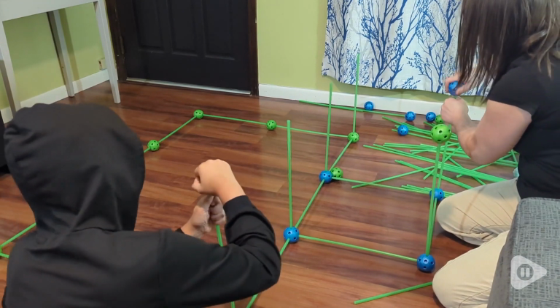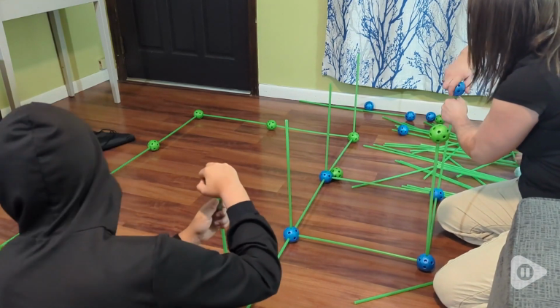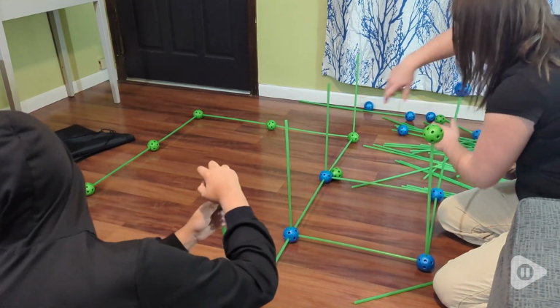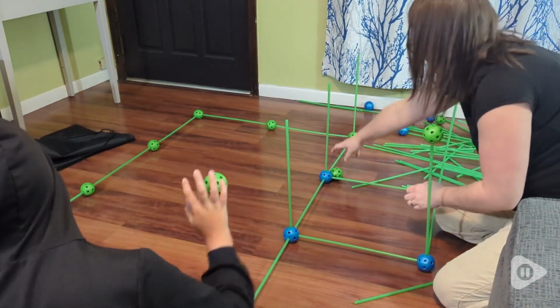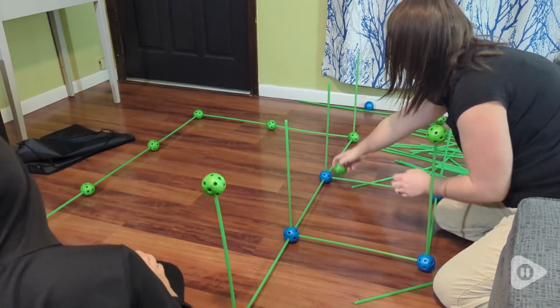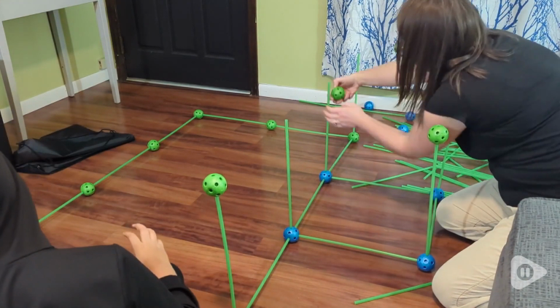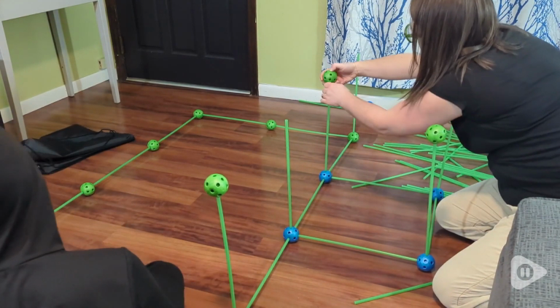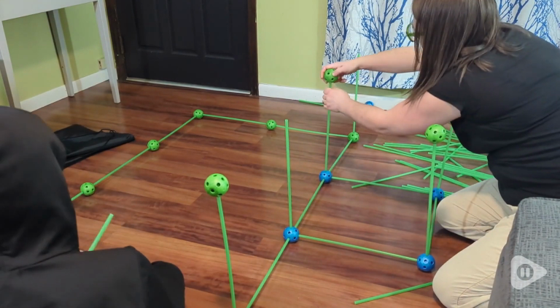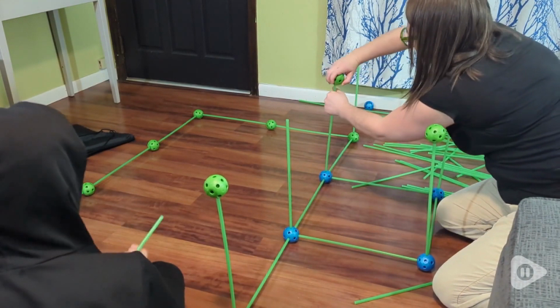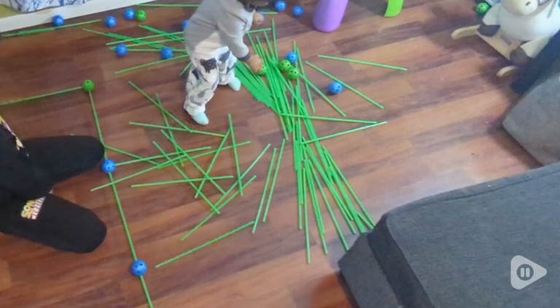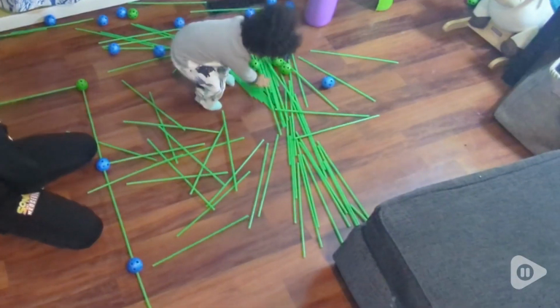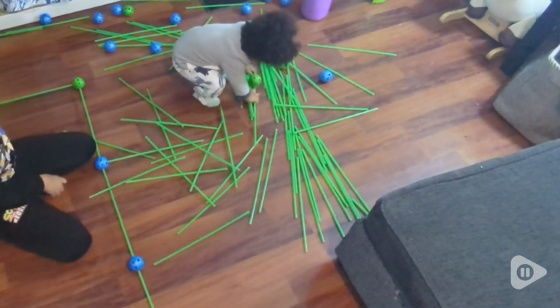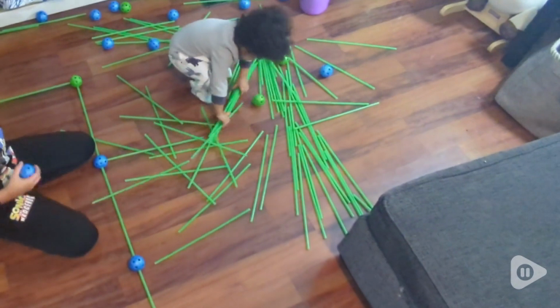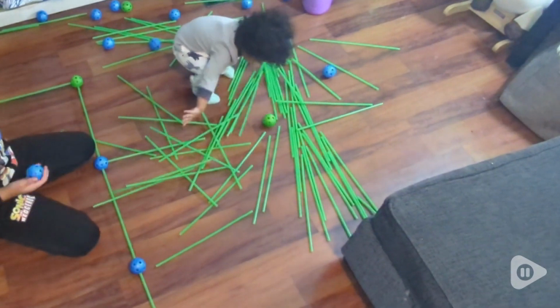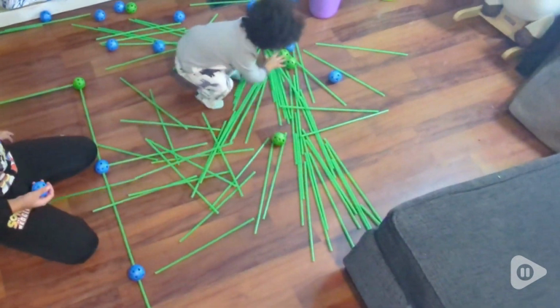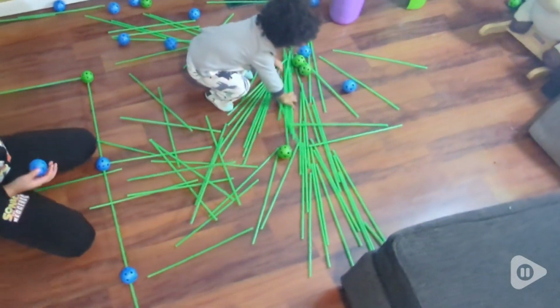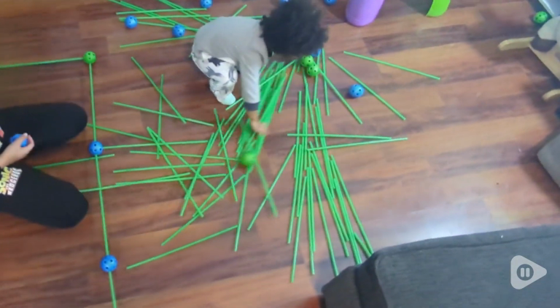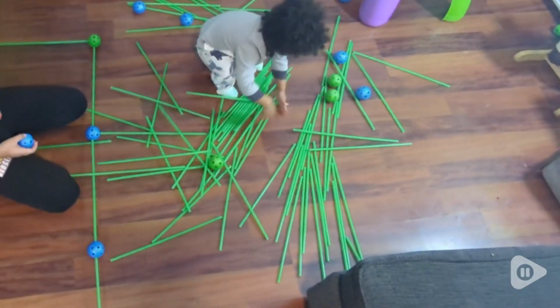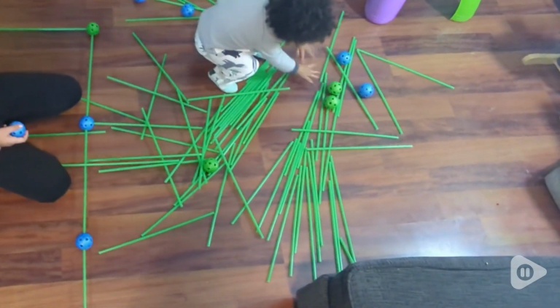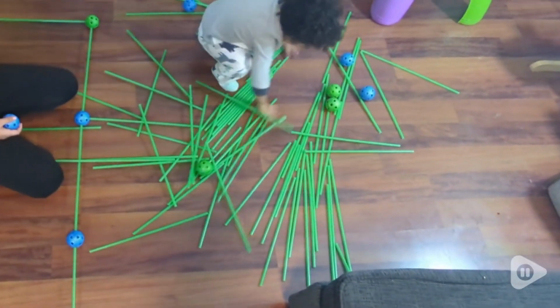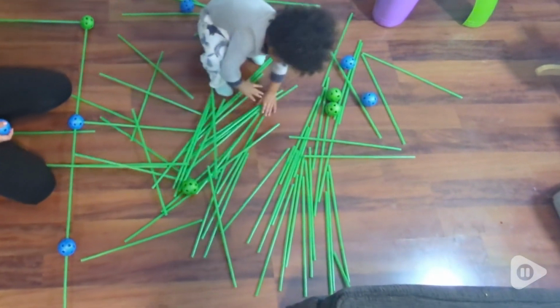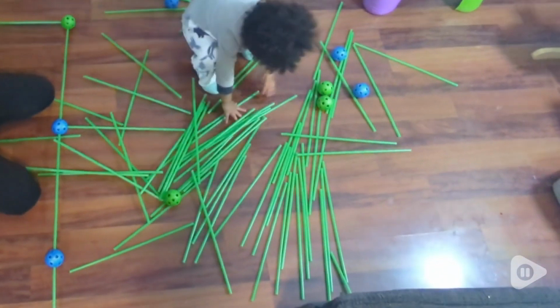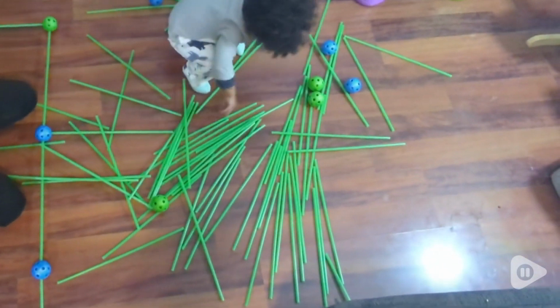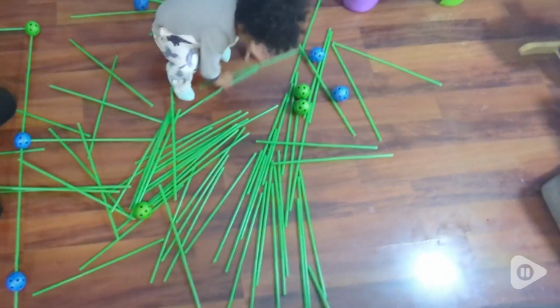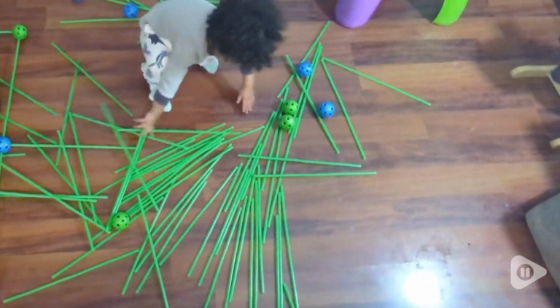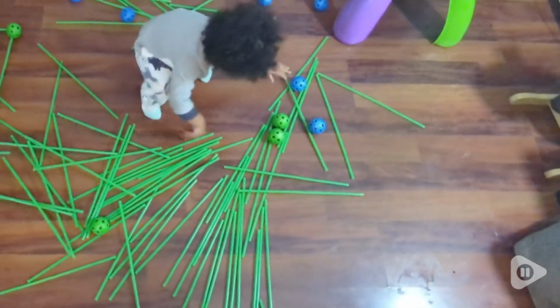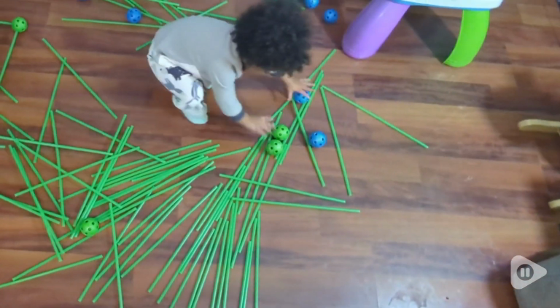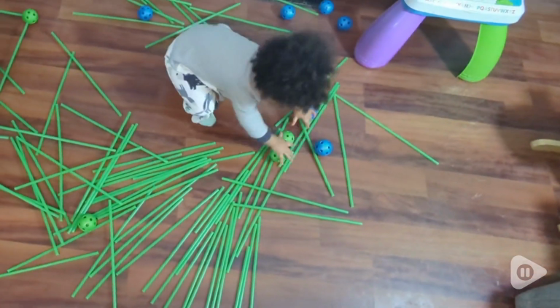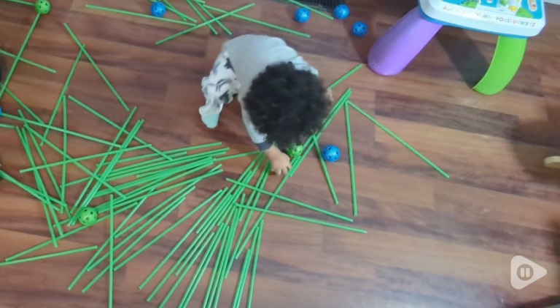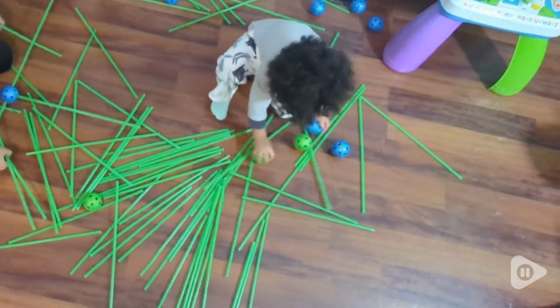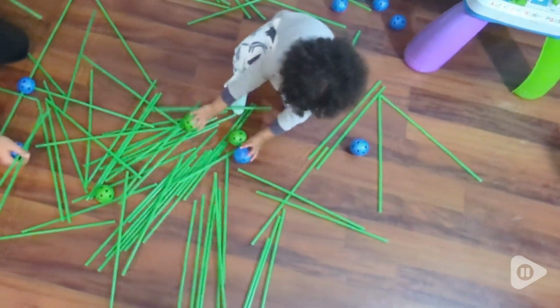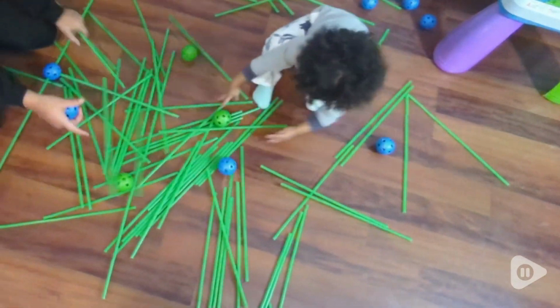My one-year-old also loved to play with these sticks and these balls. My son wasn't very appreciative of this, but it was nice to see everyone having fun and playing inside.